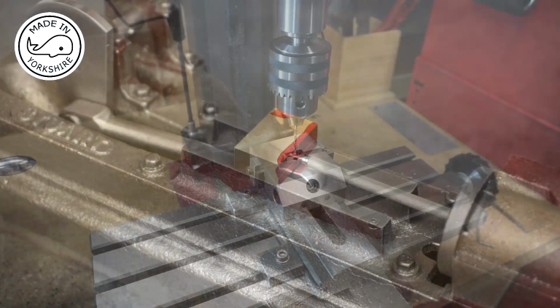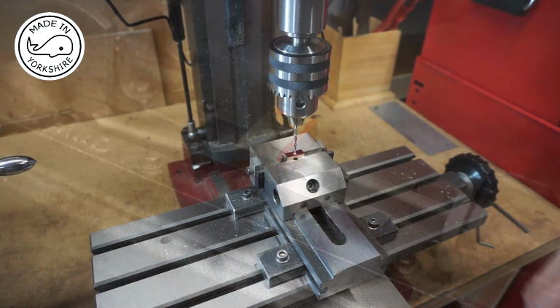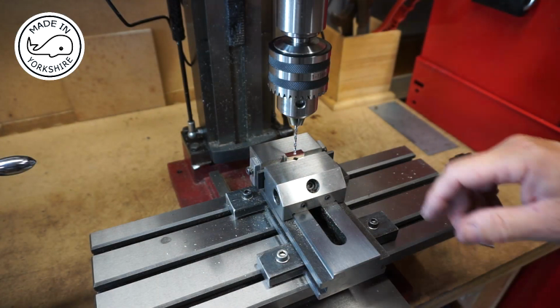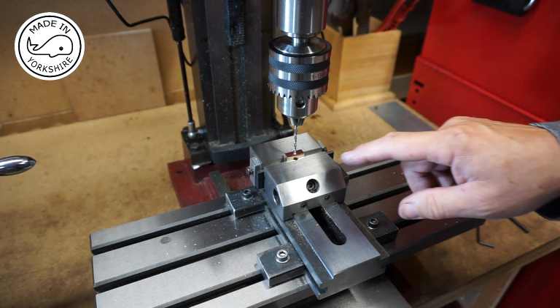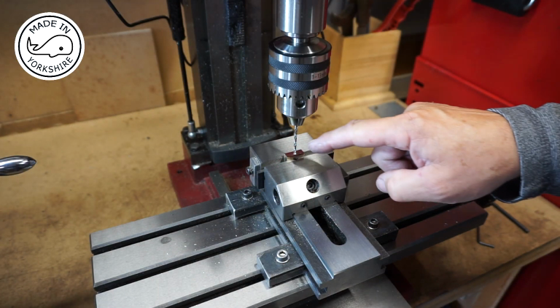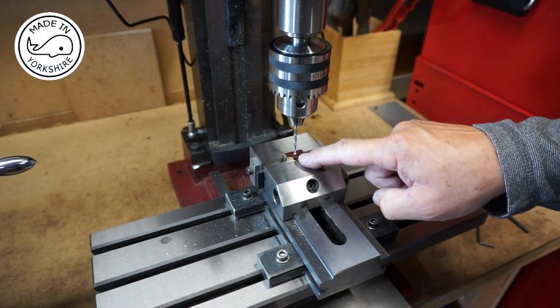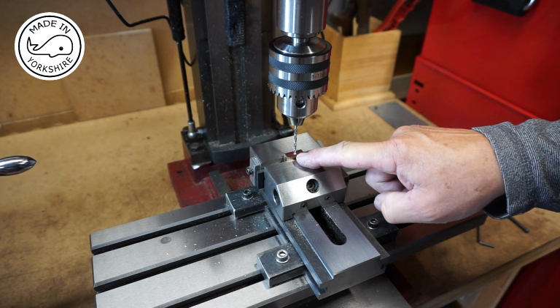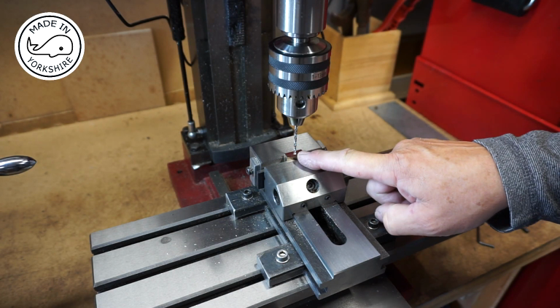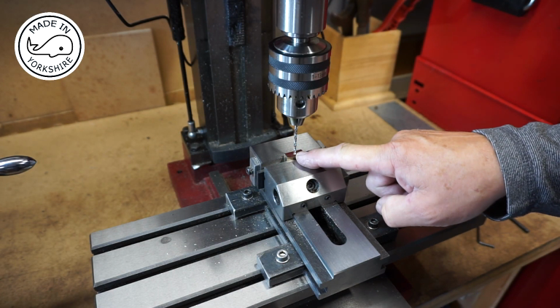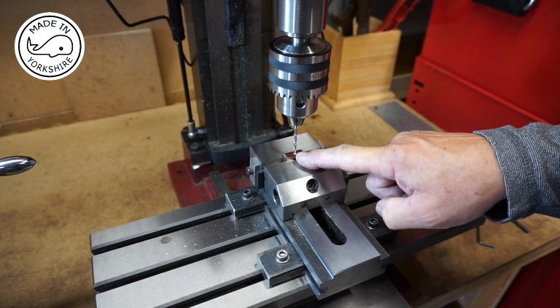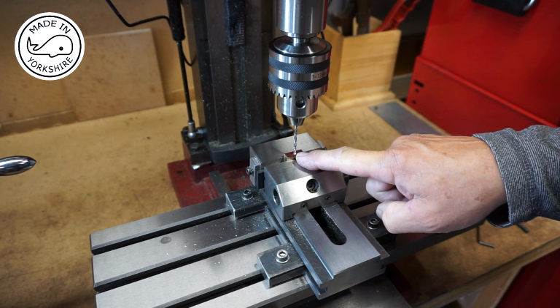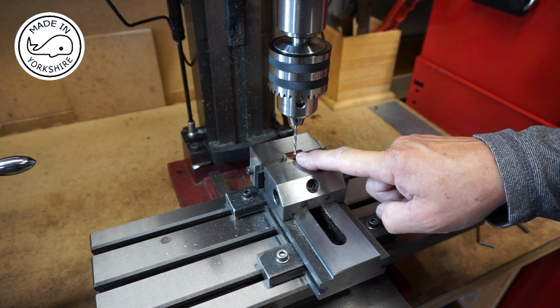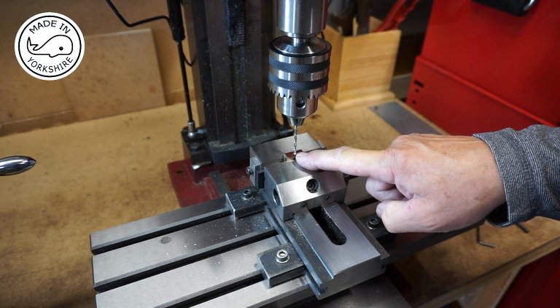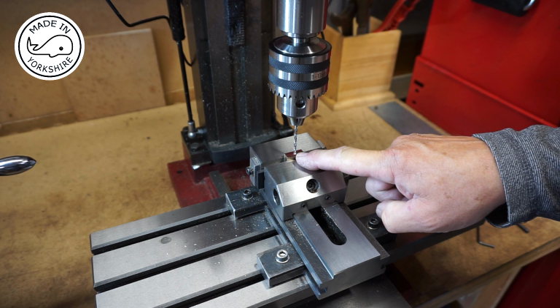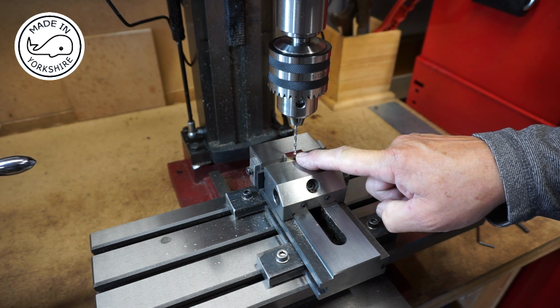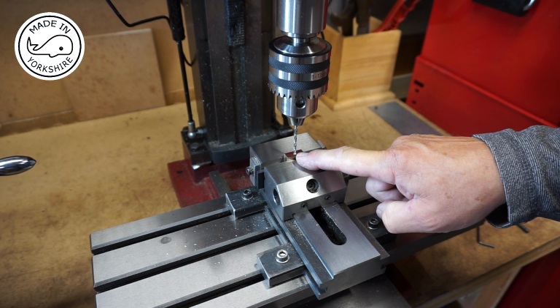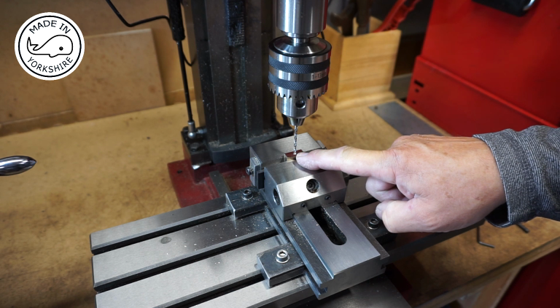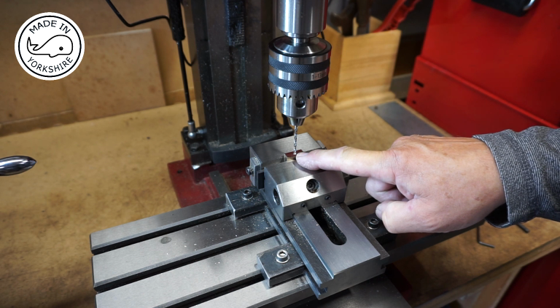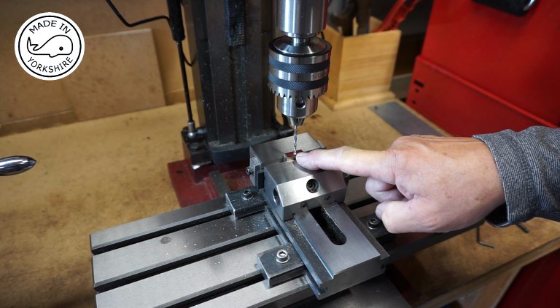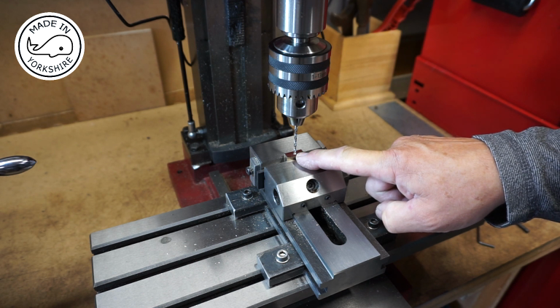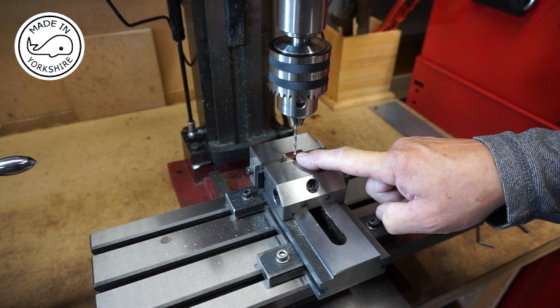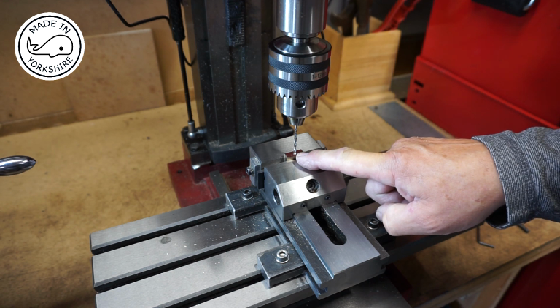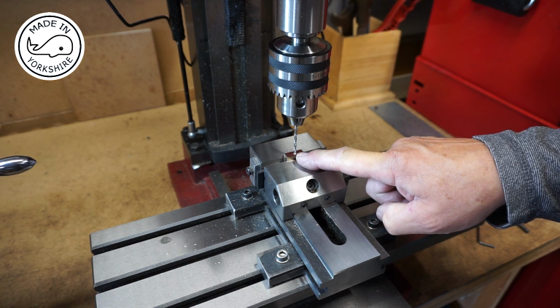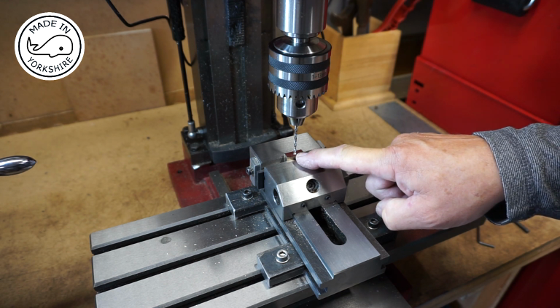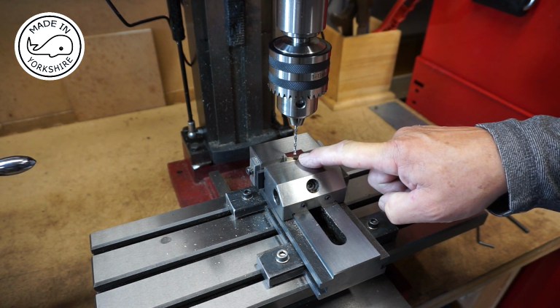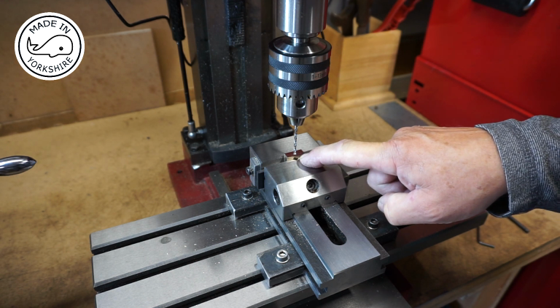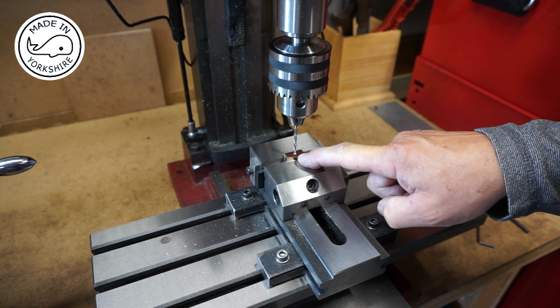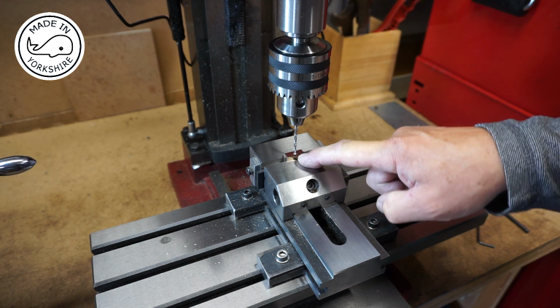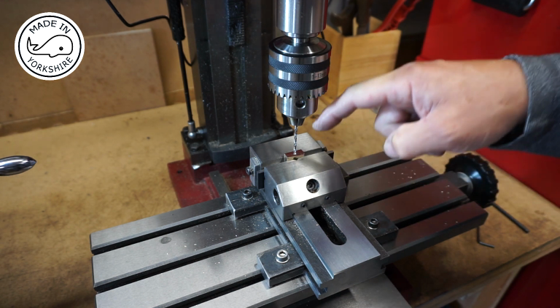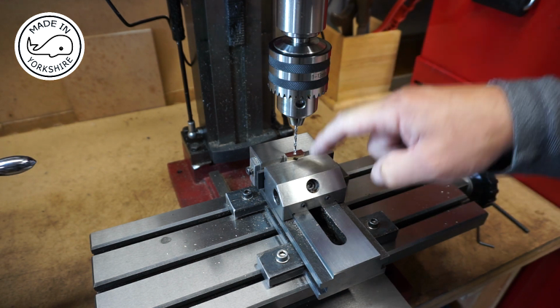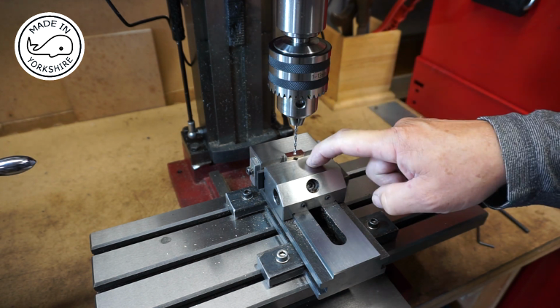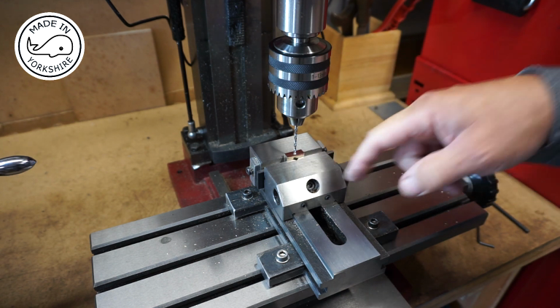So this is a 2.7mm drill bit prior to tapping 5BA. And just to keep things simple, I'm just going to drill right through.